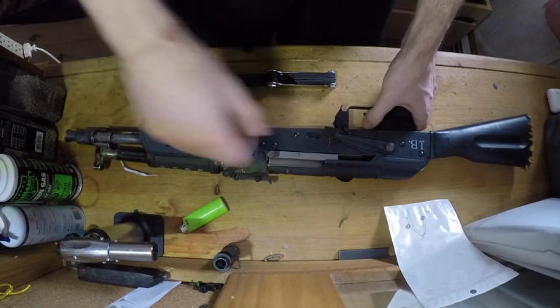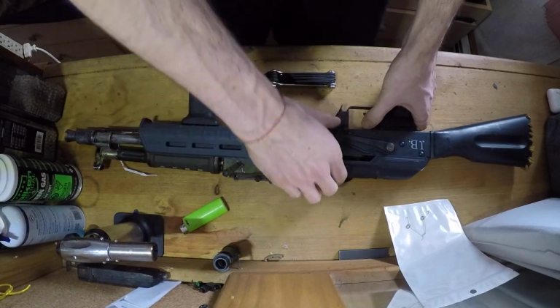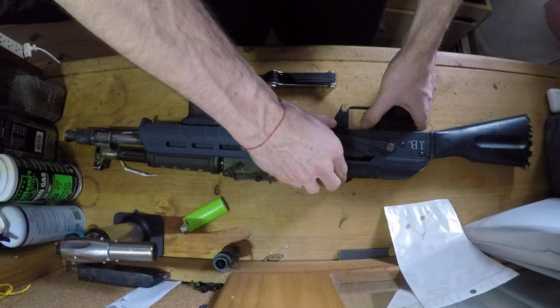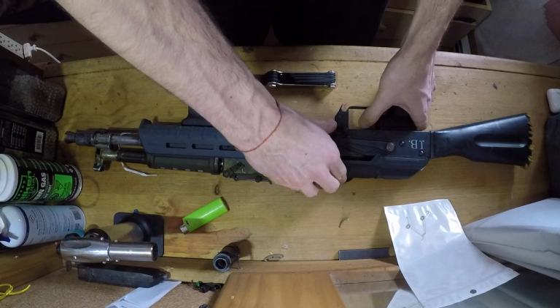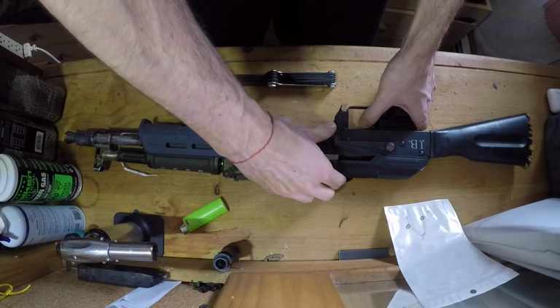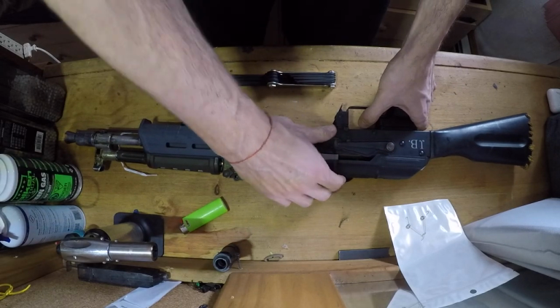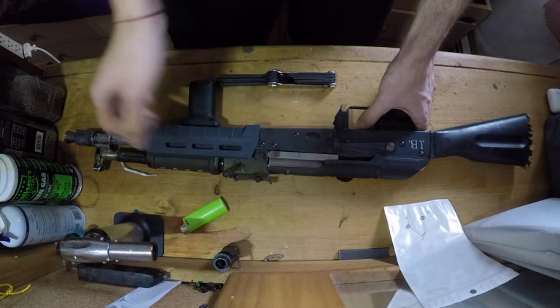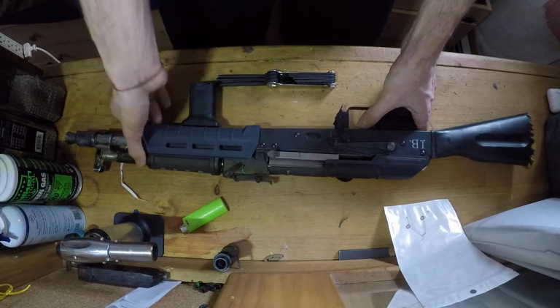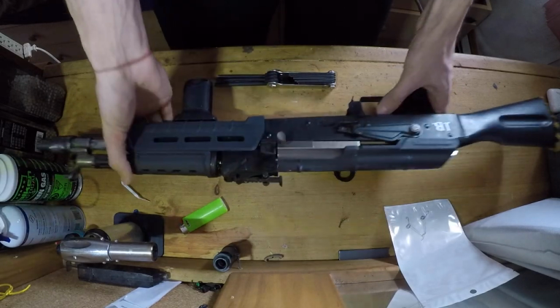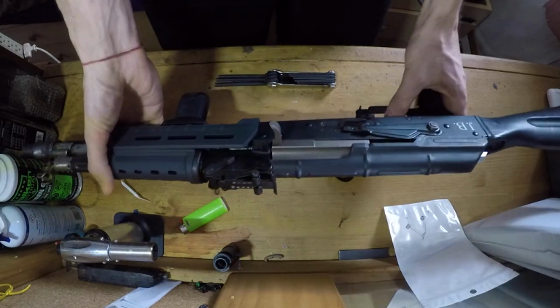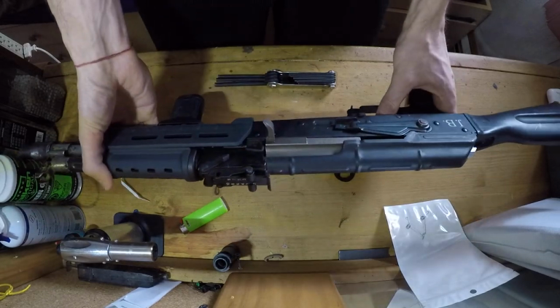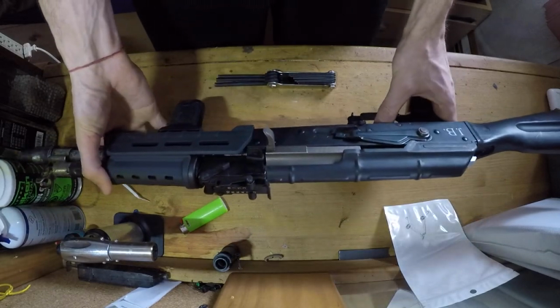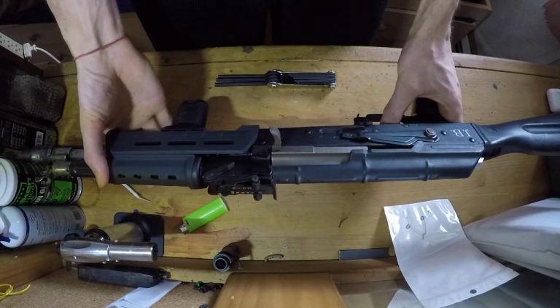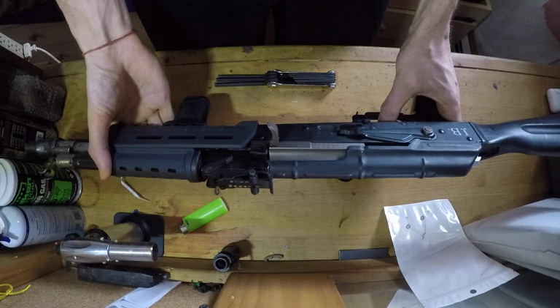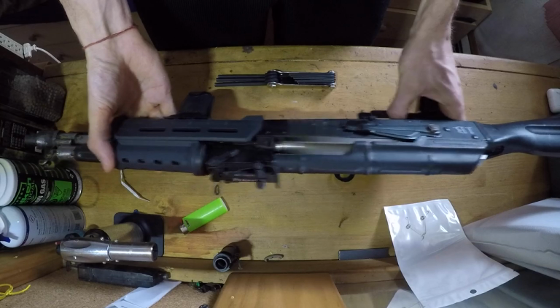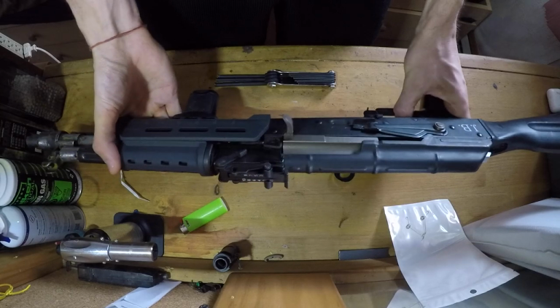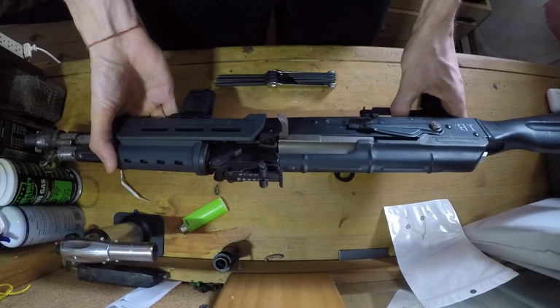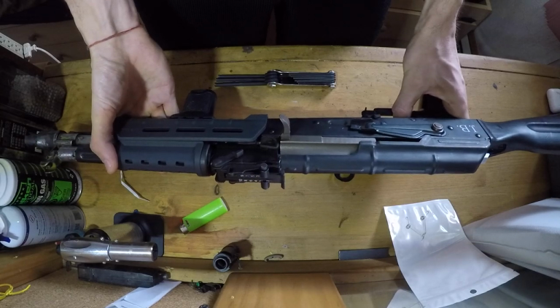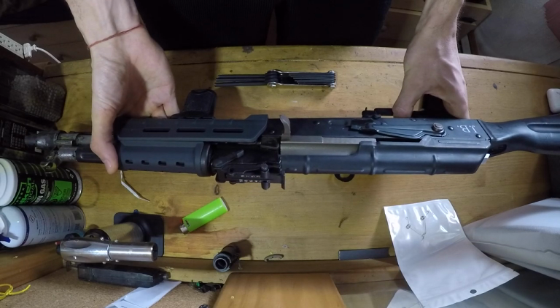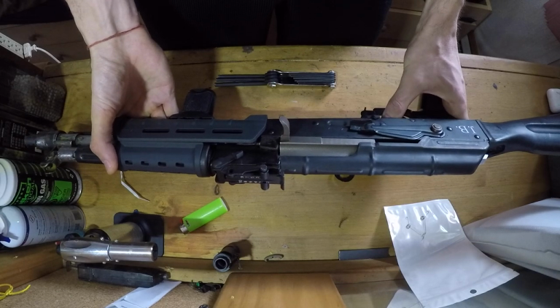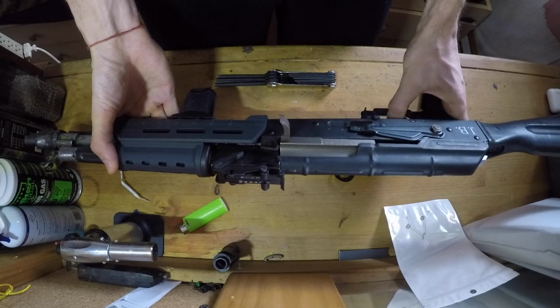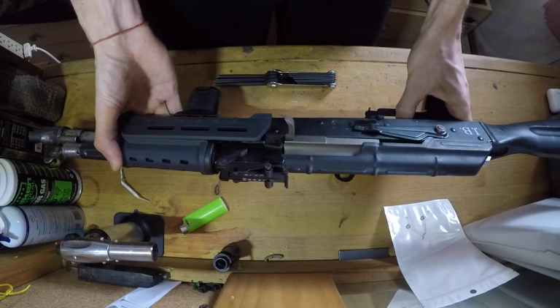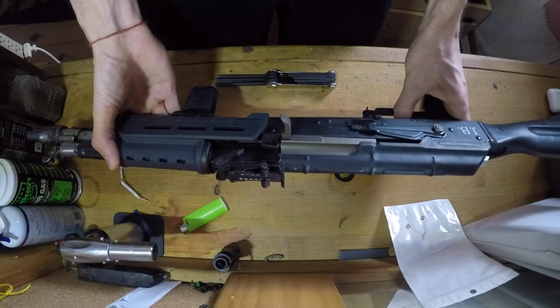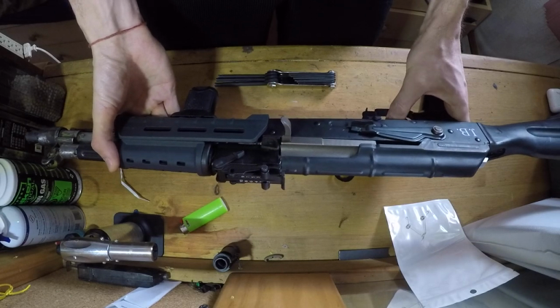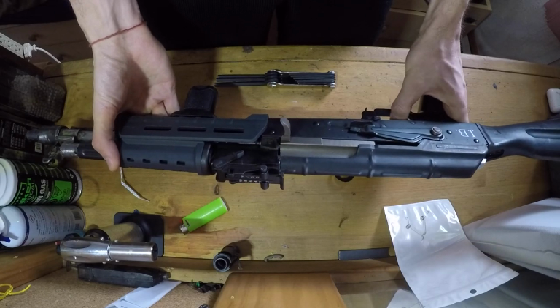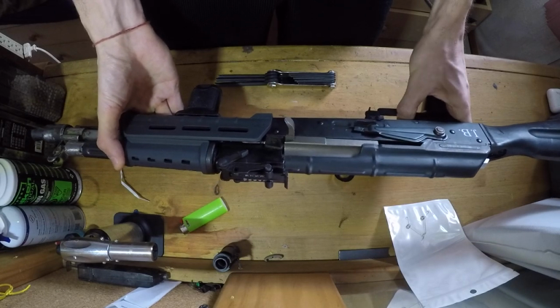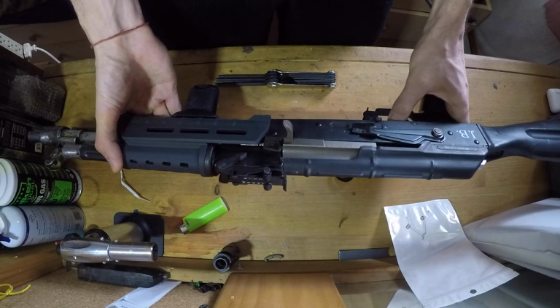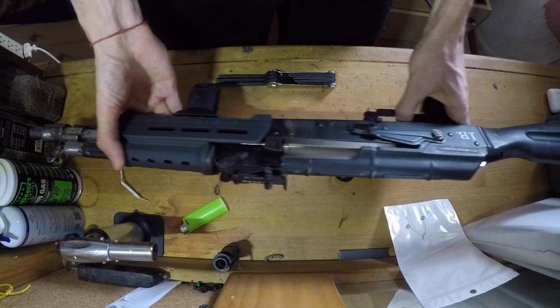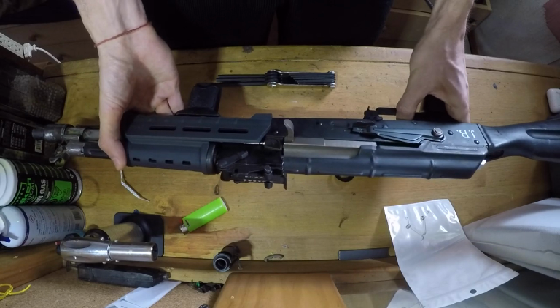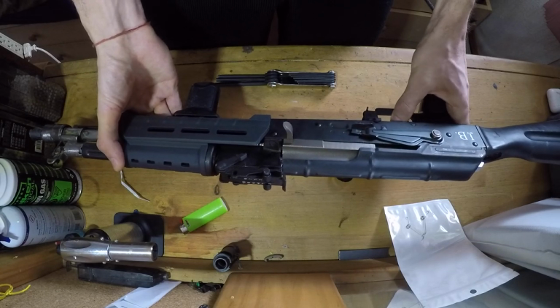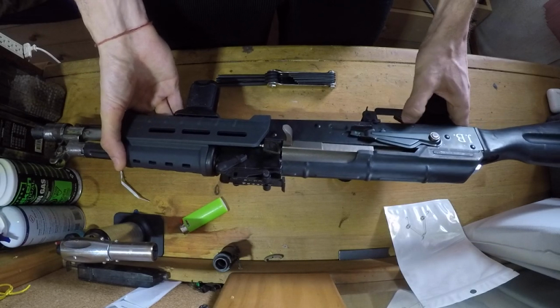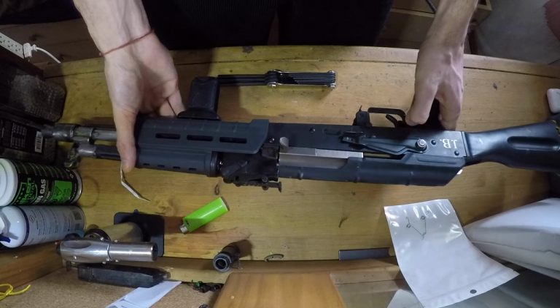The issue I'm having is that instead of having full auto, I'm having a burst feature, which is telling me that the full auto sear is getting pushed out of place or not being held up enough by the spring.